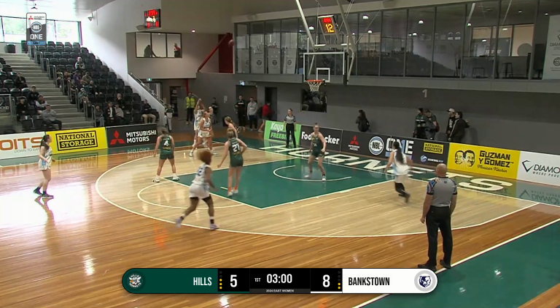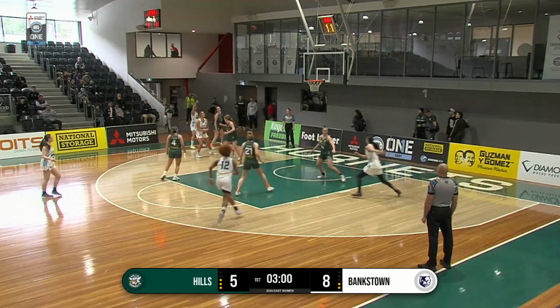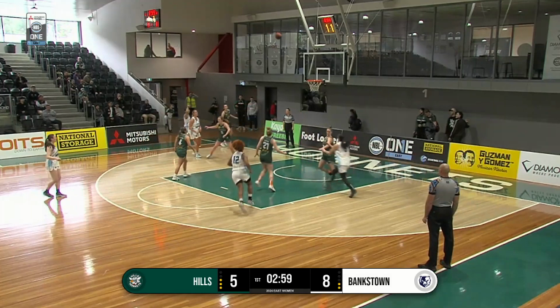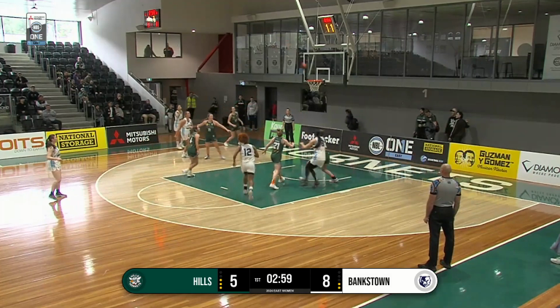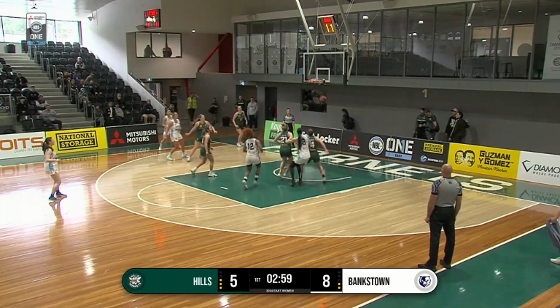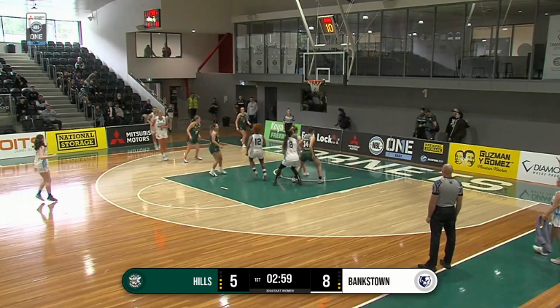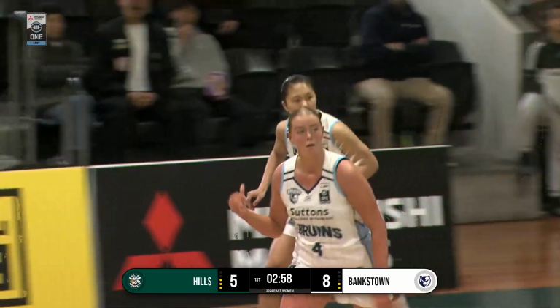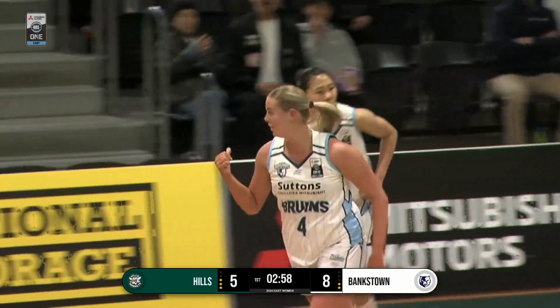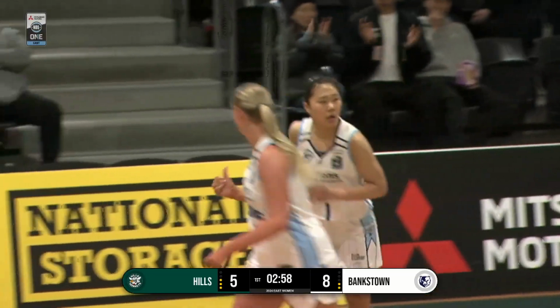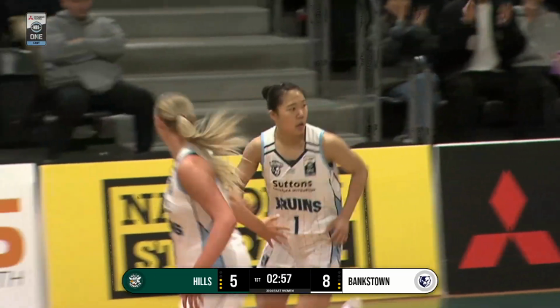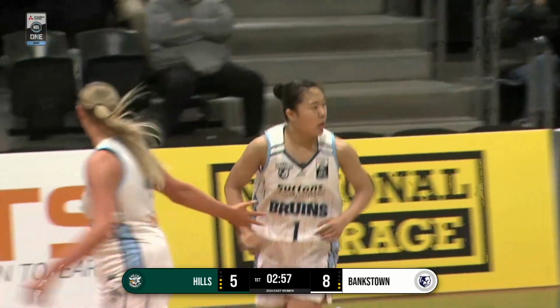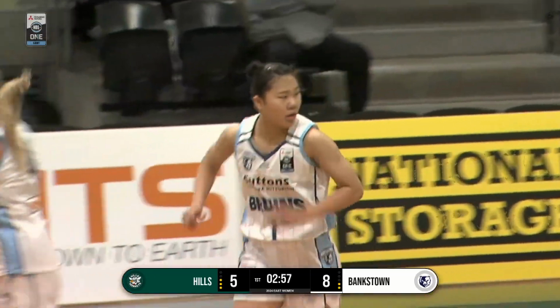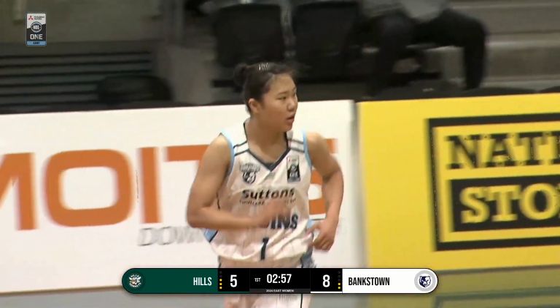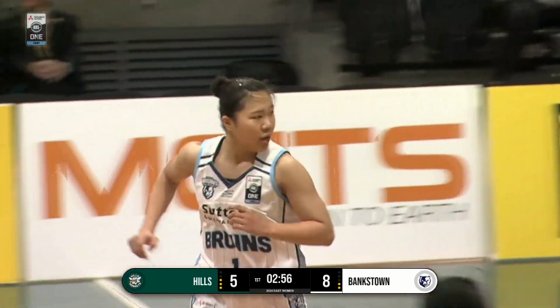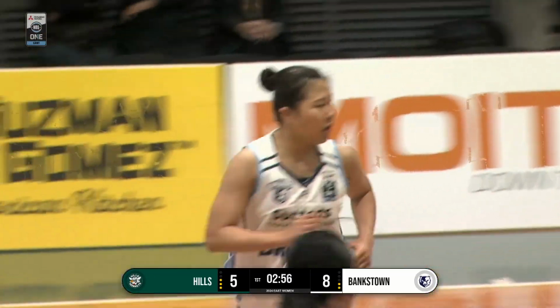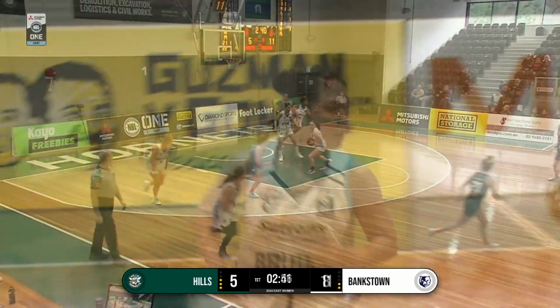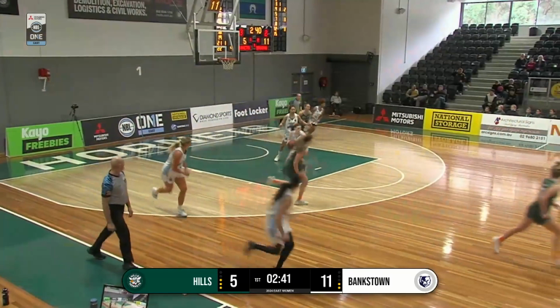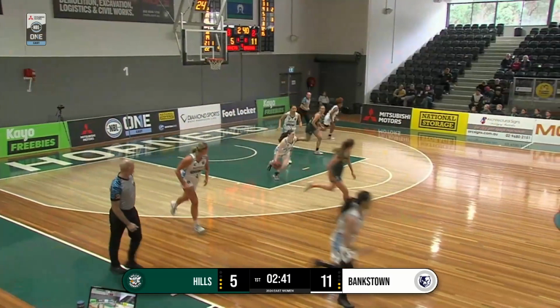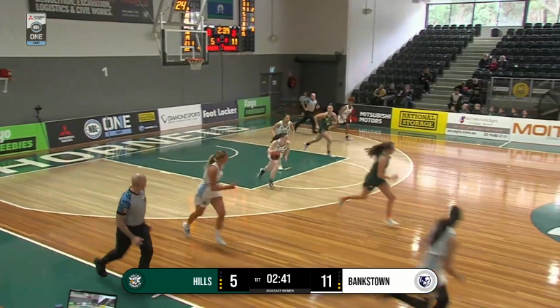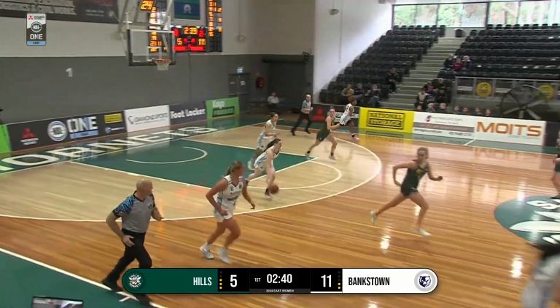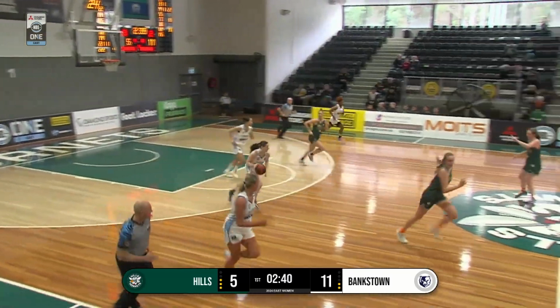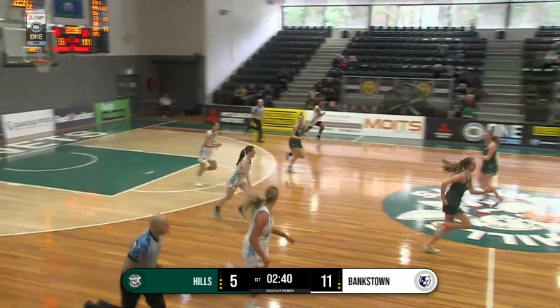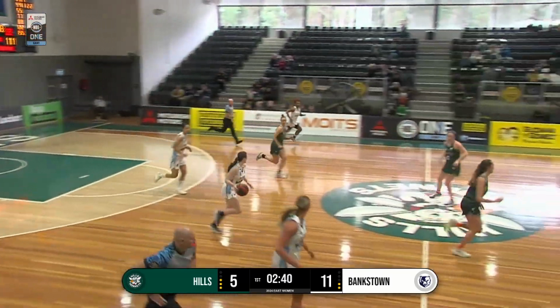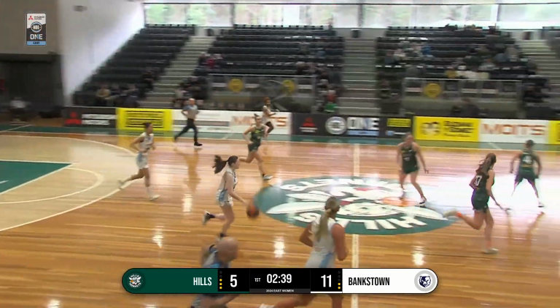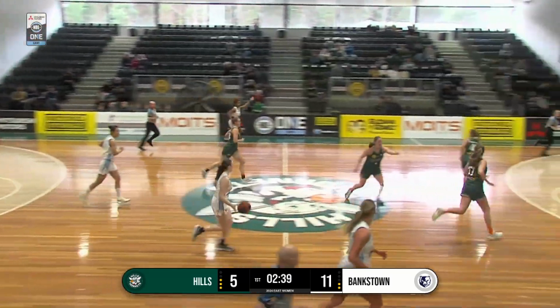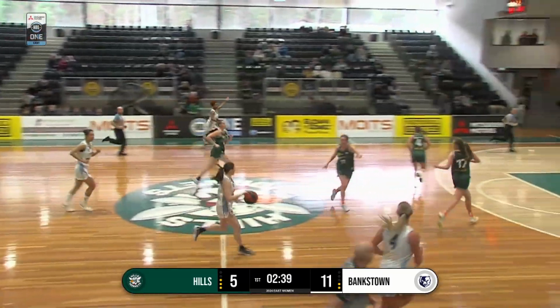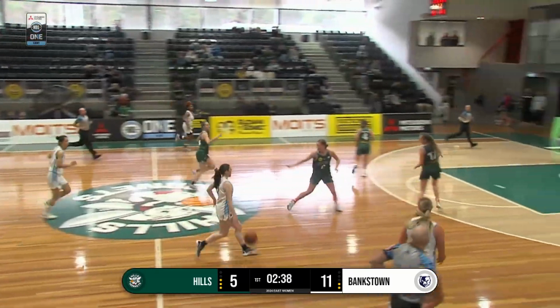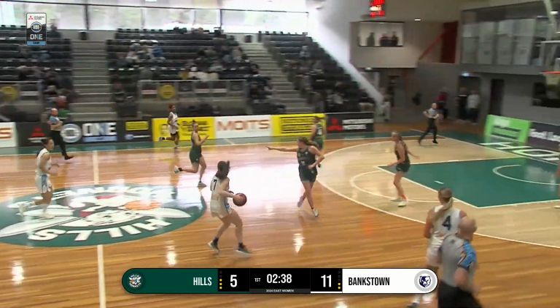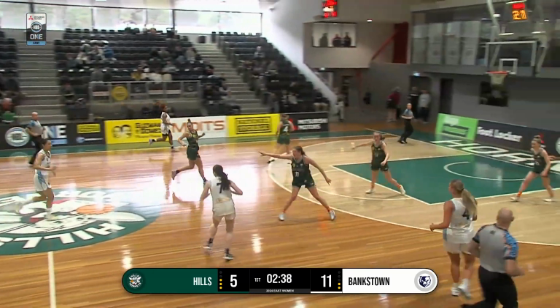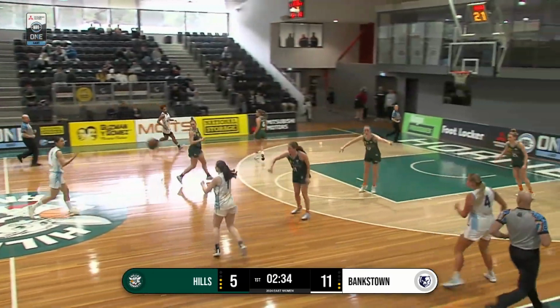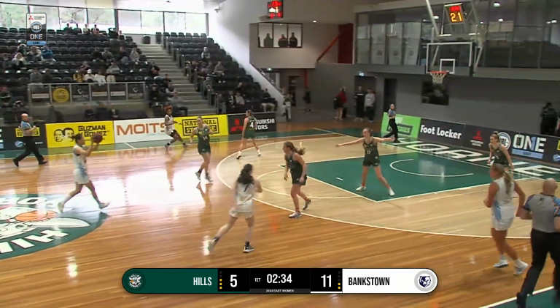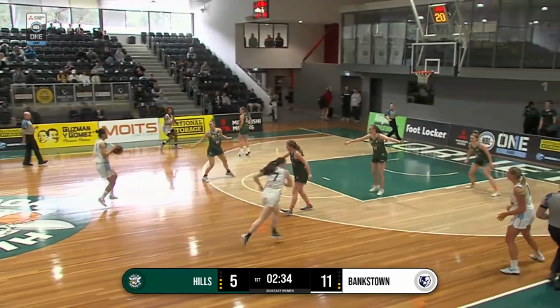Jihoon. Wonderful work there from the left side. Dominating the rebounds, aren't they? Yeah, they're right where they need to be under the key there.